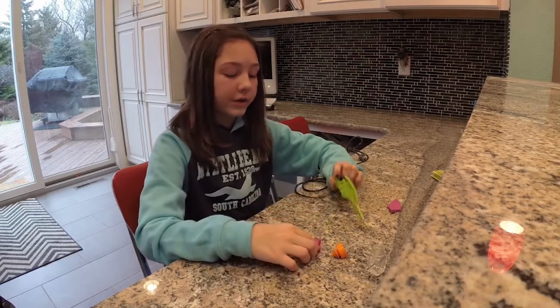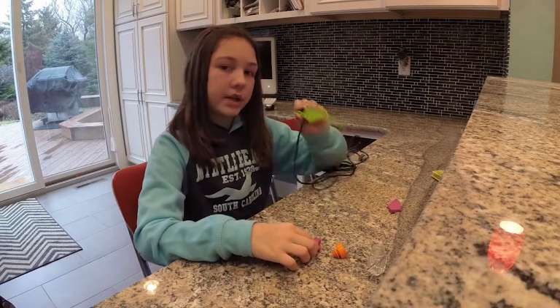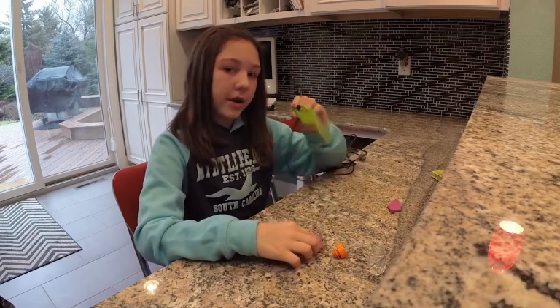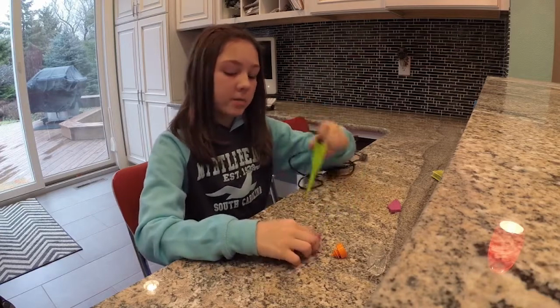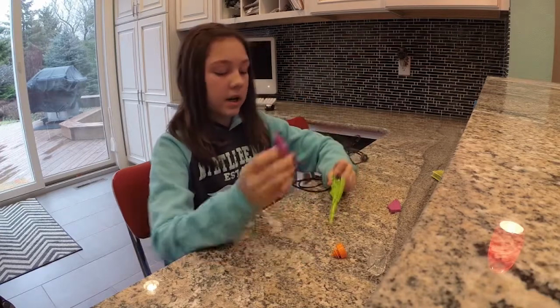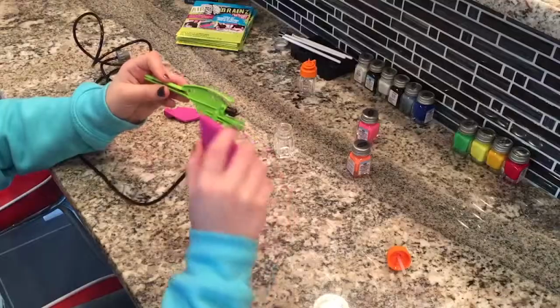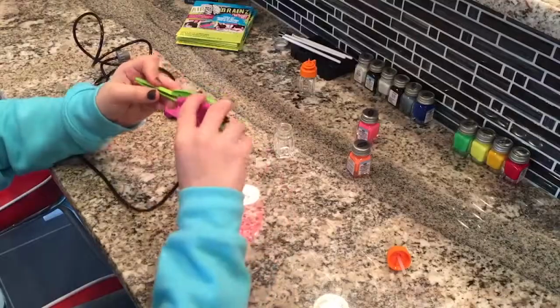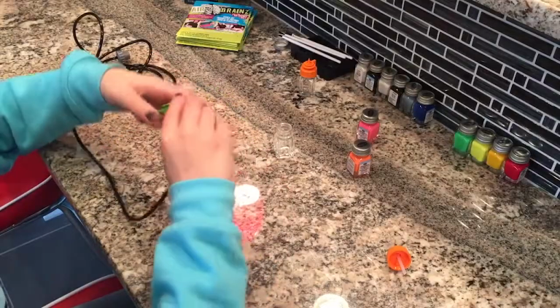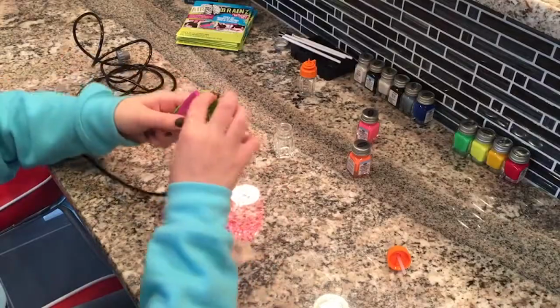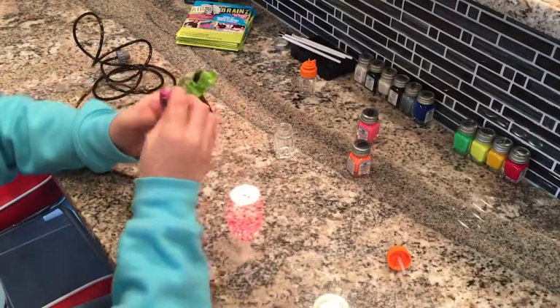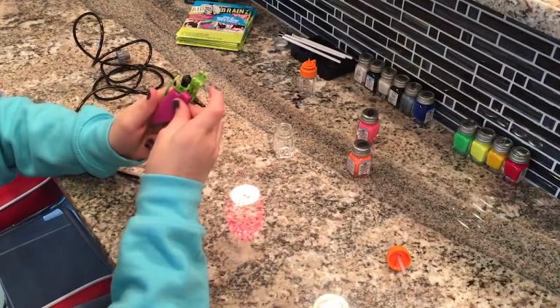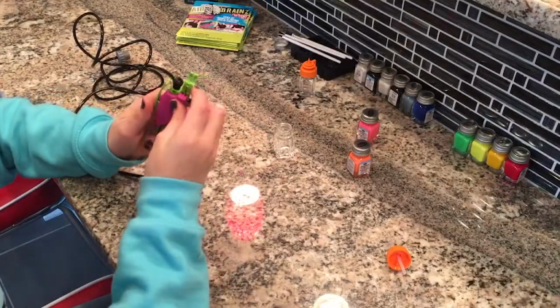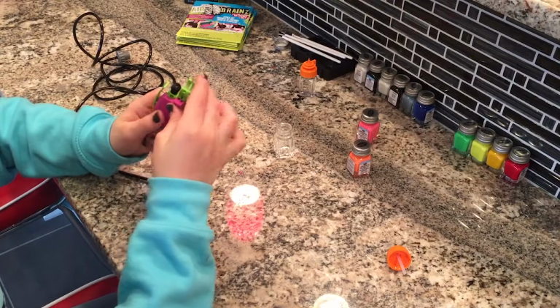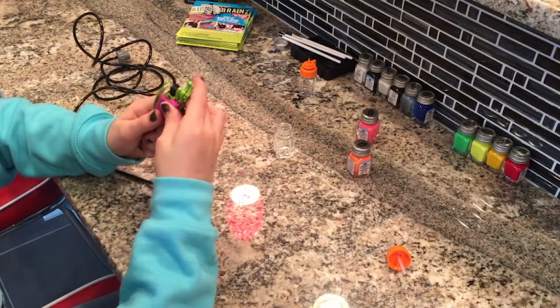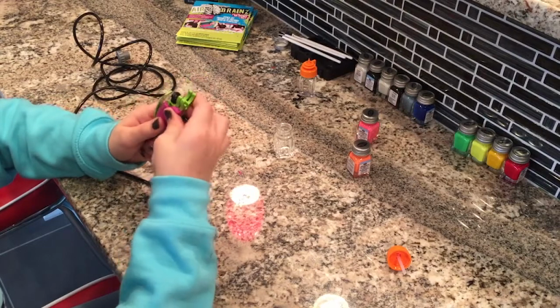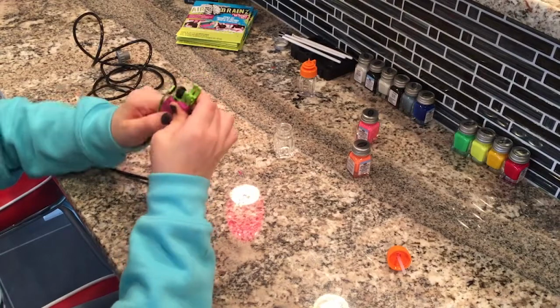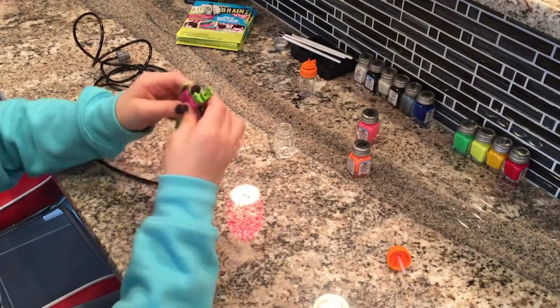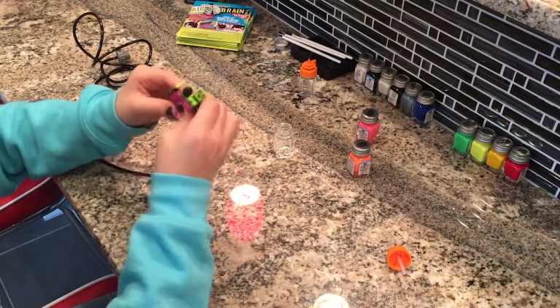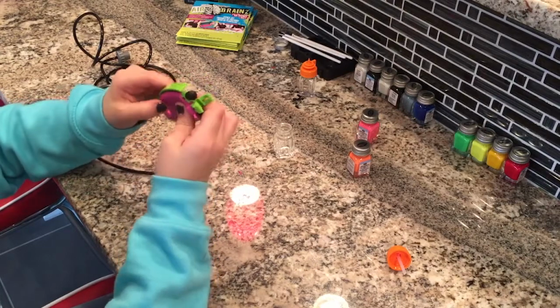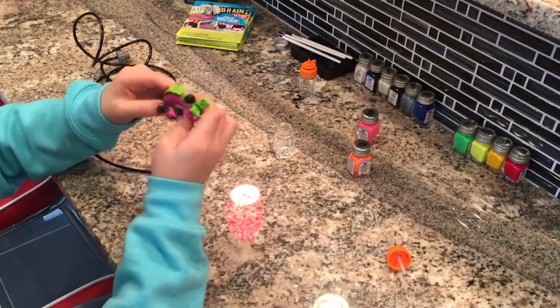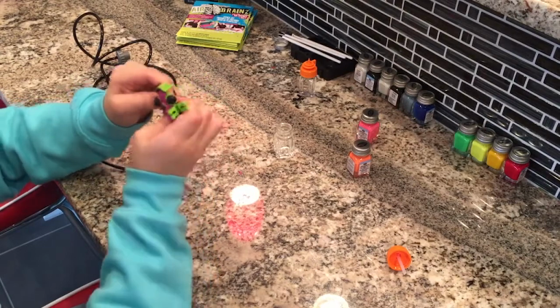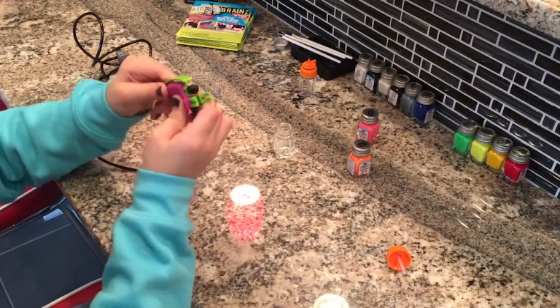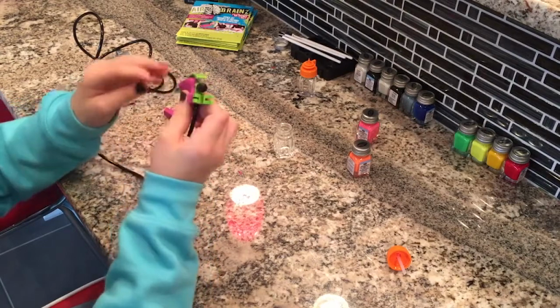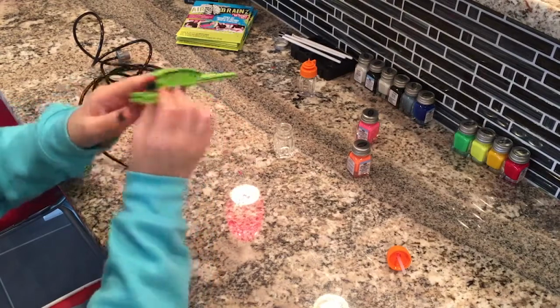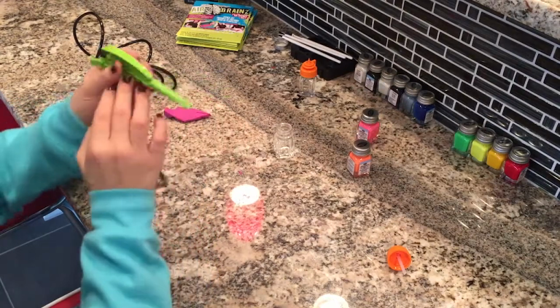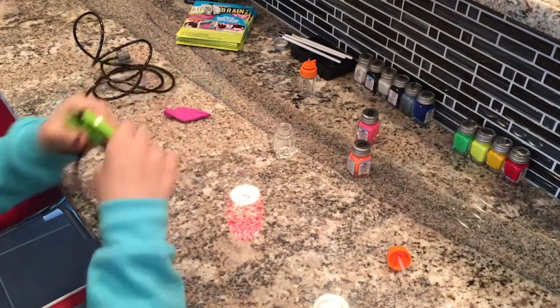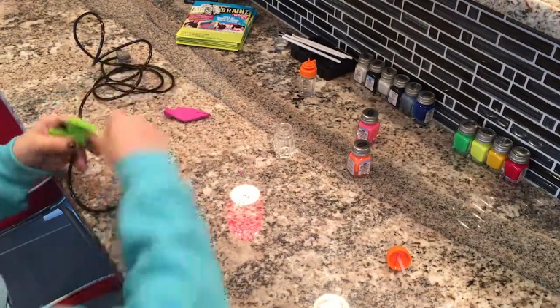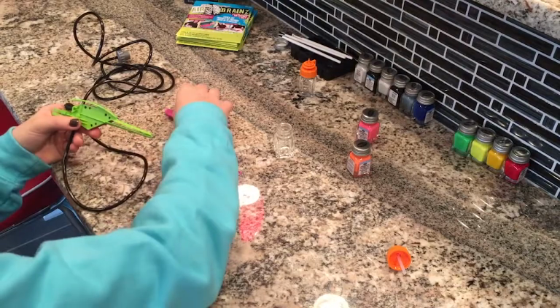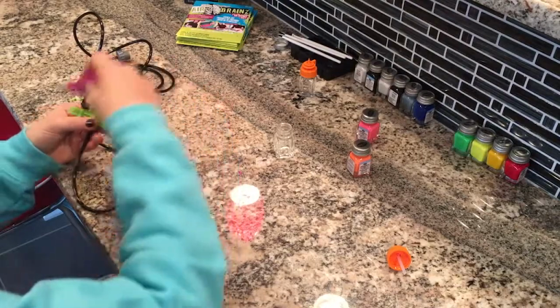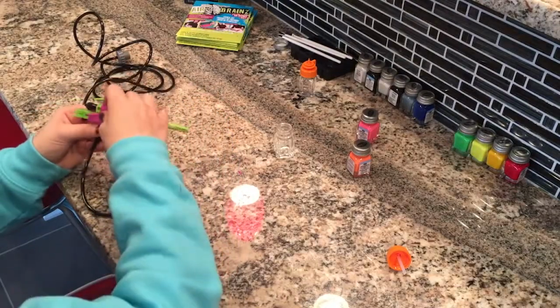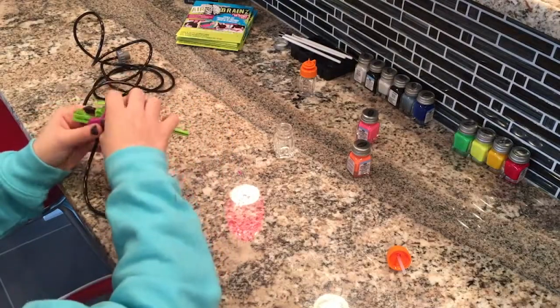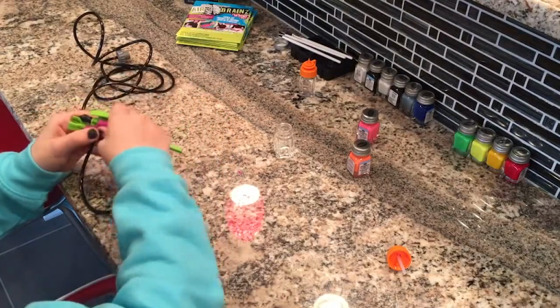Take your airbrush body and your grips and snap the grips into place, then flip it over and do the same with the other side.